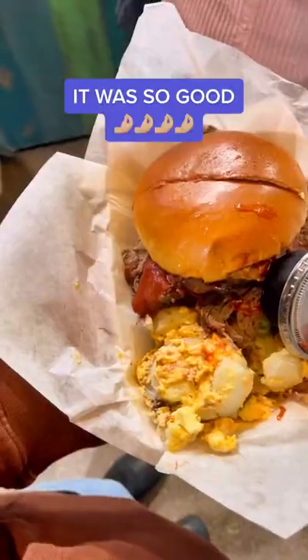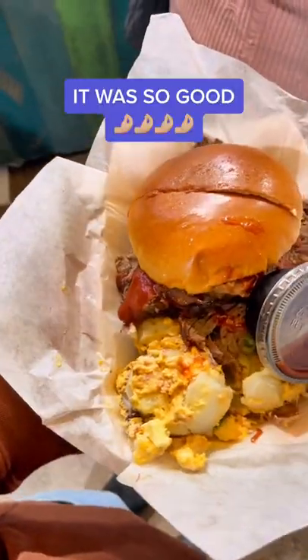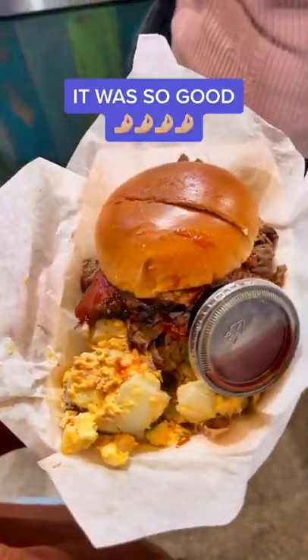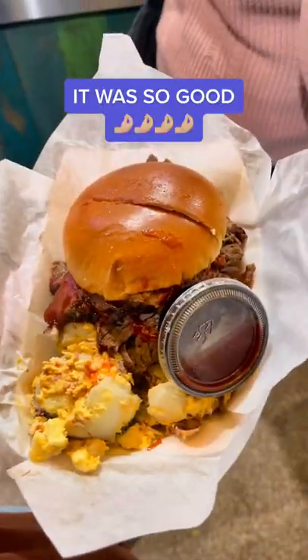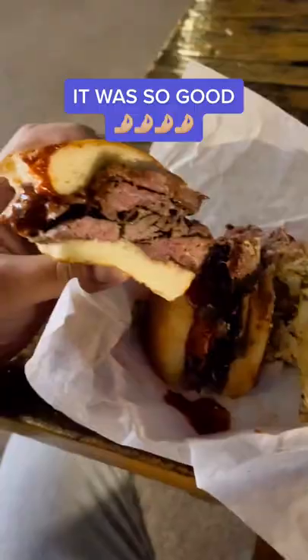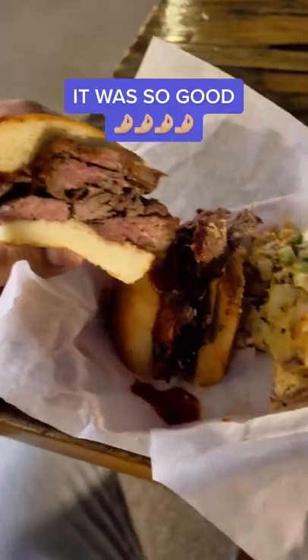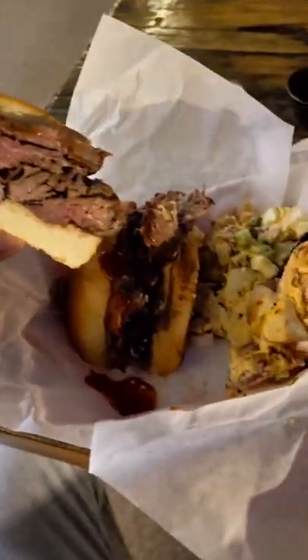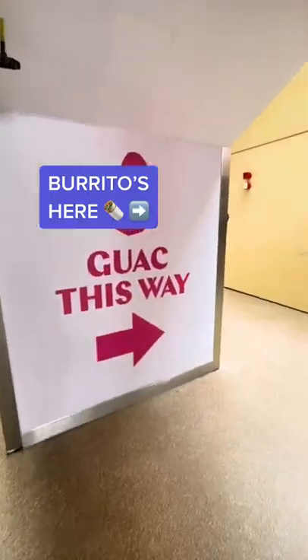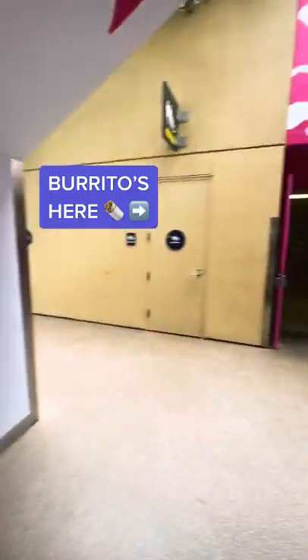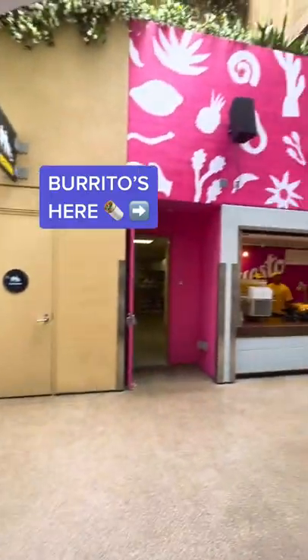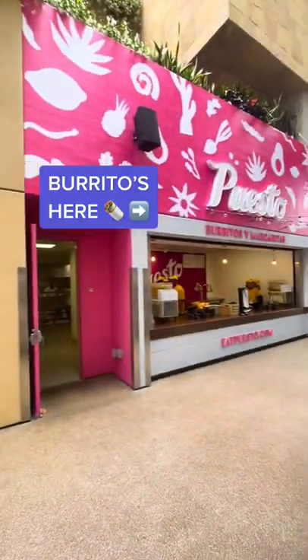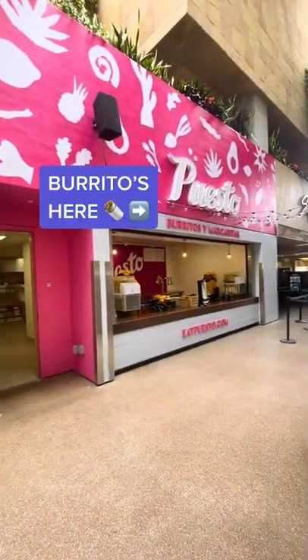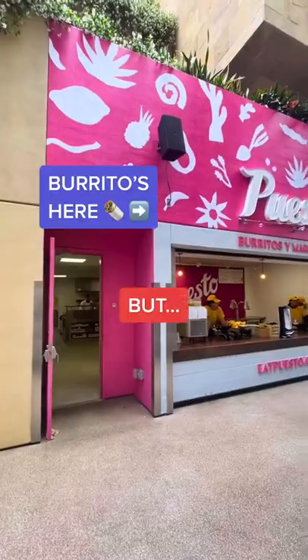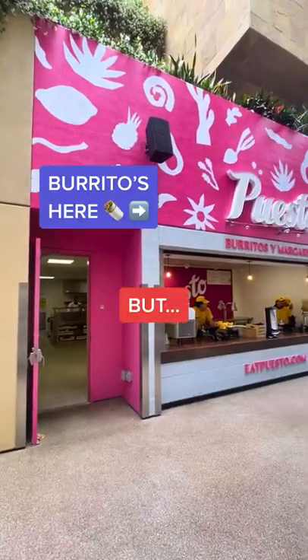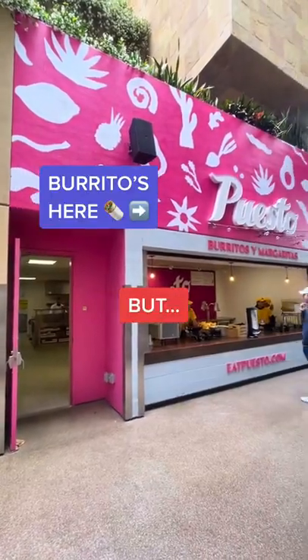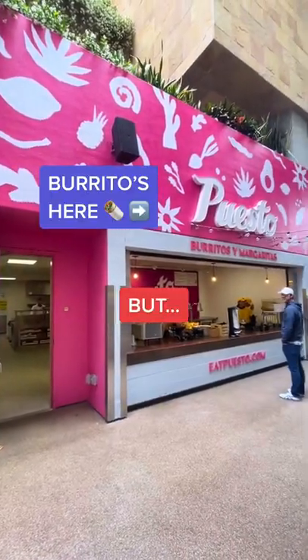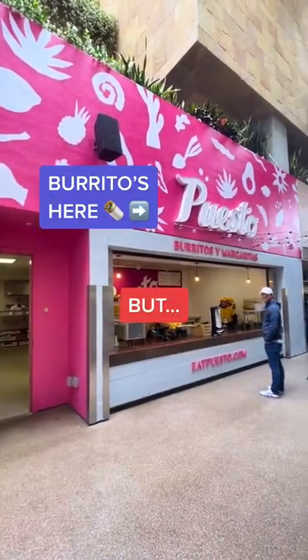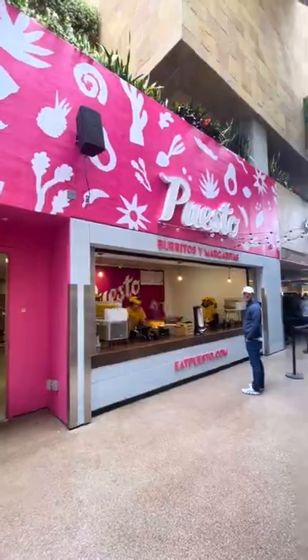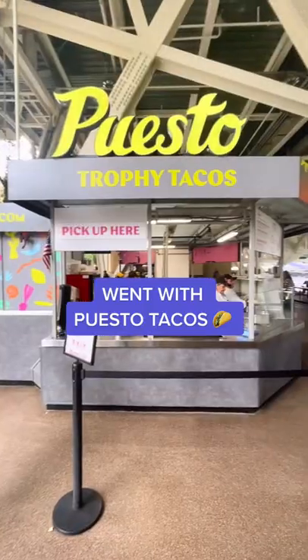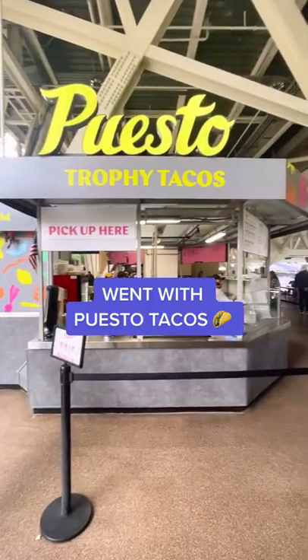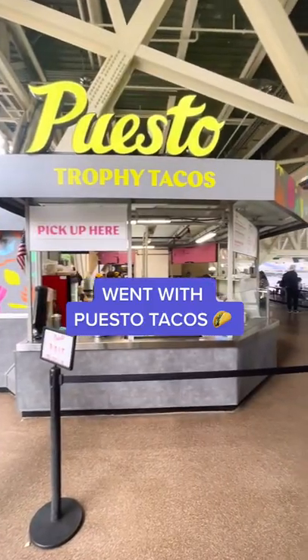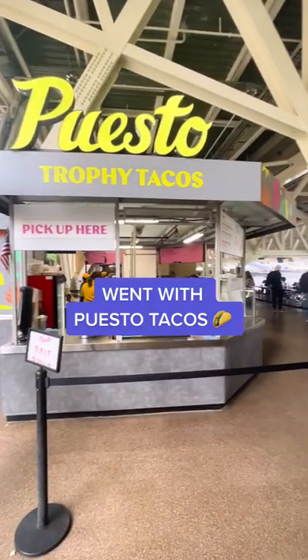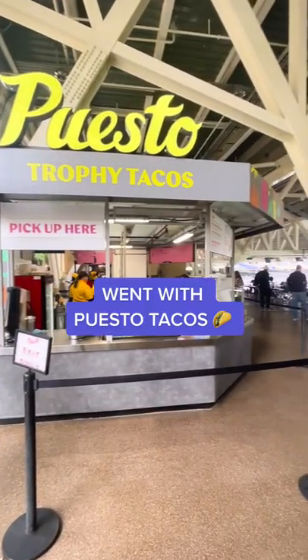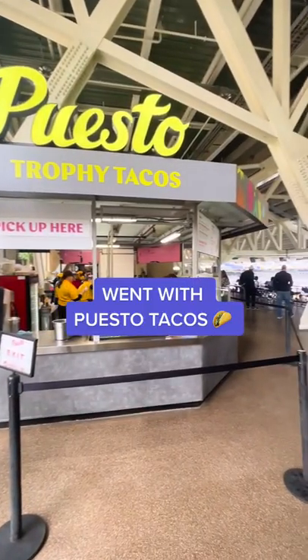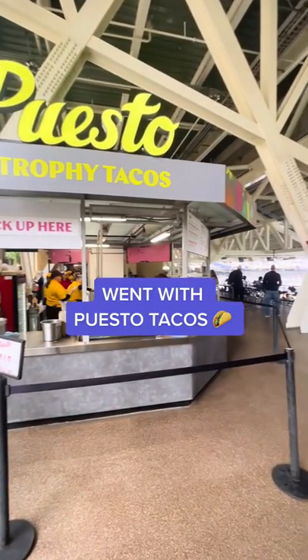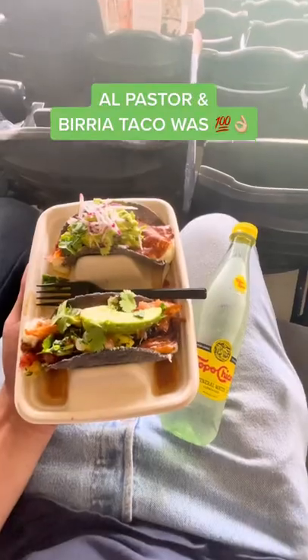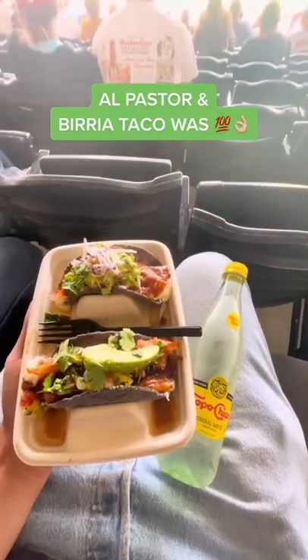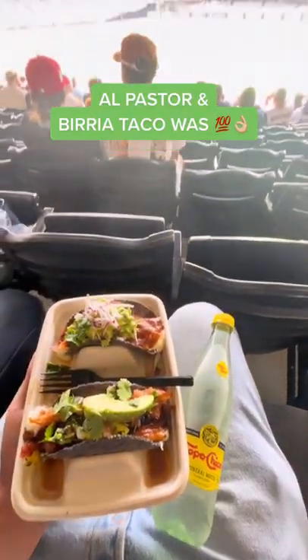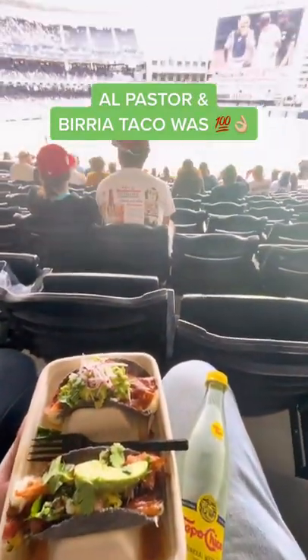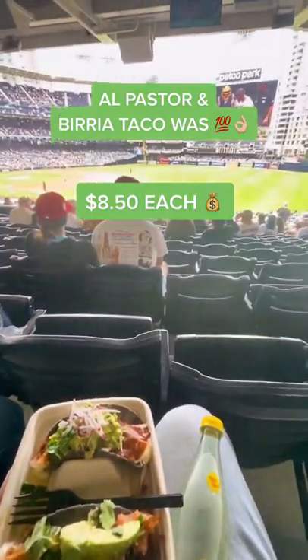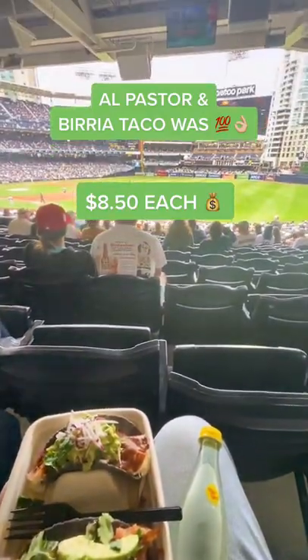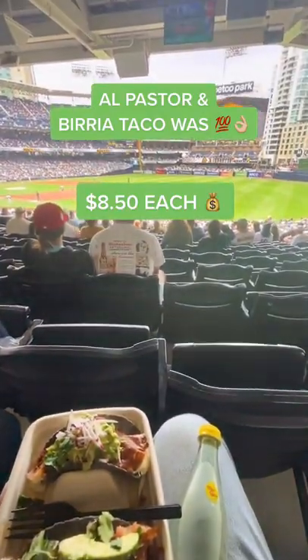It was unreal — I mean look at this thing. Next recommendation was Cuesto. They have a burrito stand and a separate taco stand where I got both an al pastor and birria taco. A little pricey but two will fill you up and they were super good.